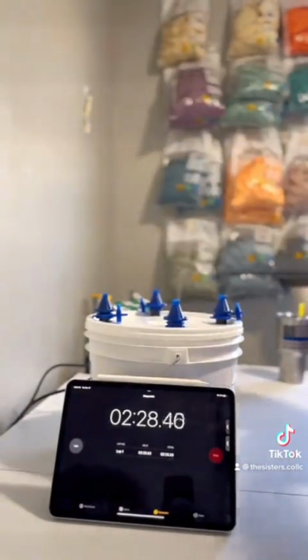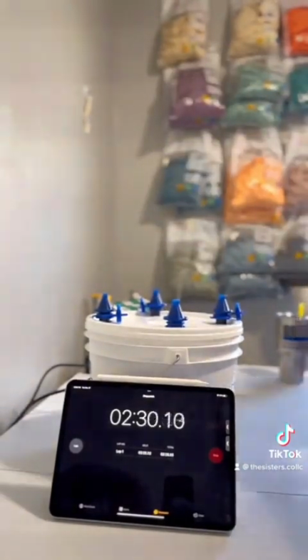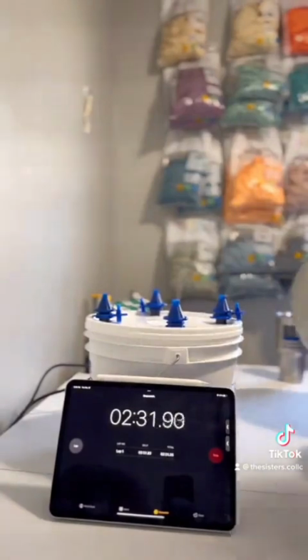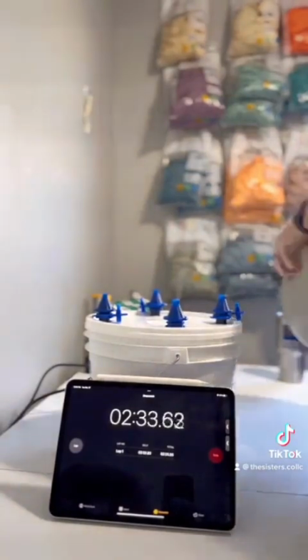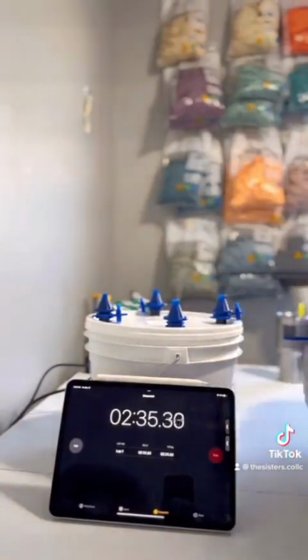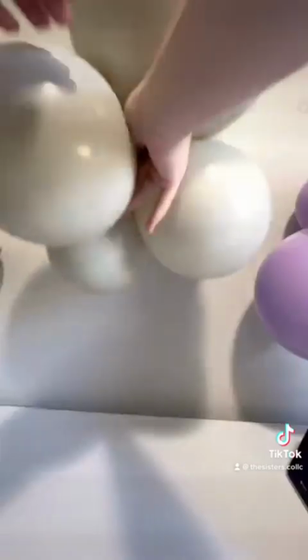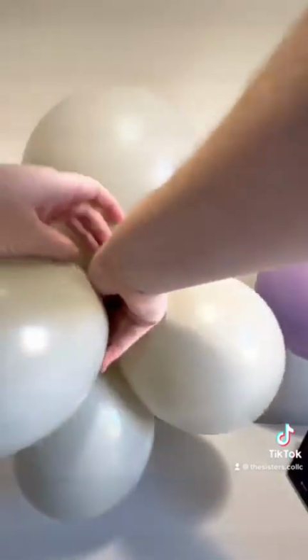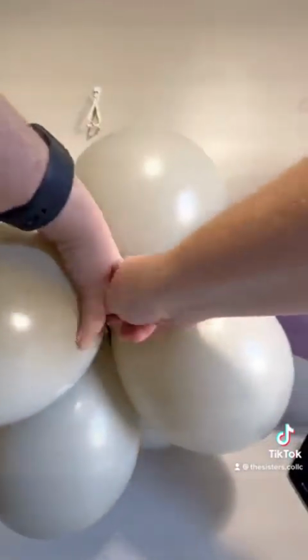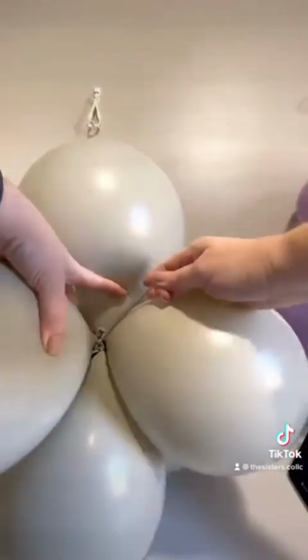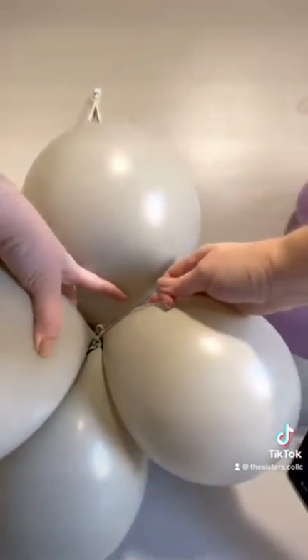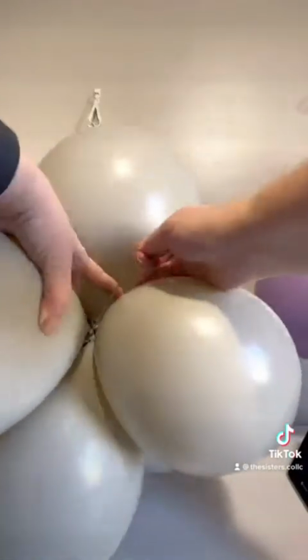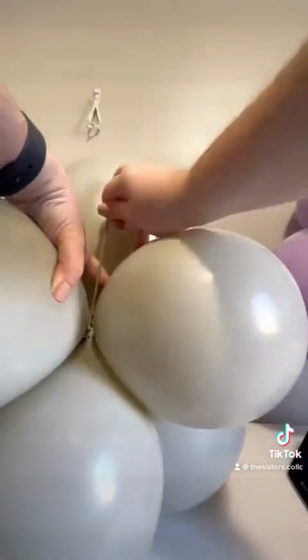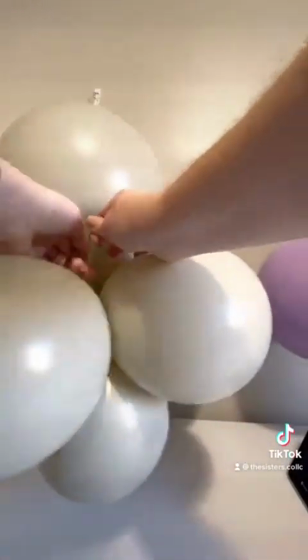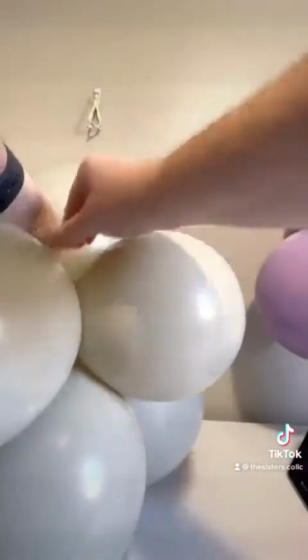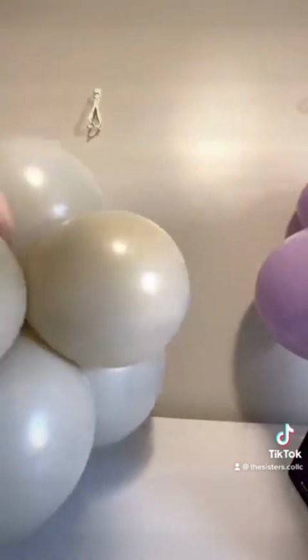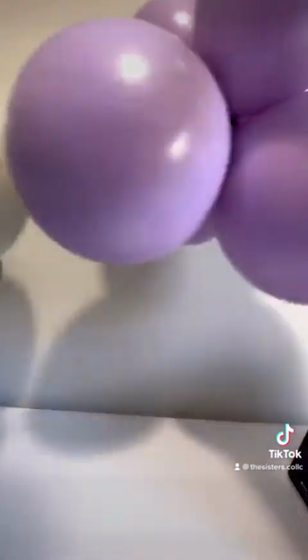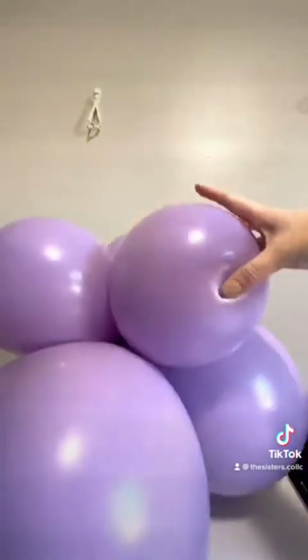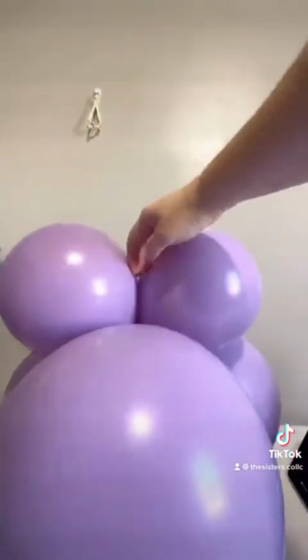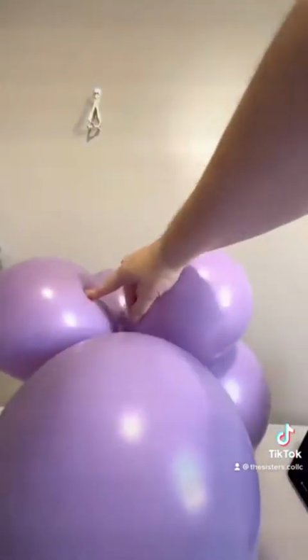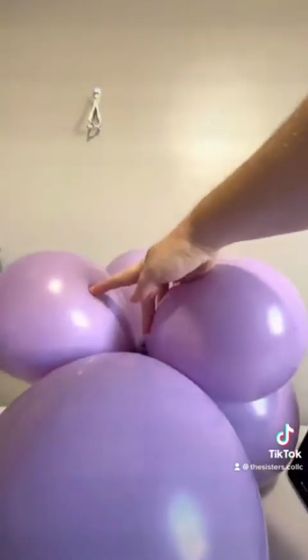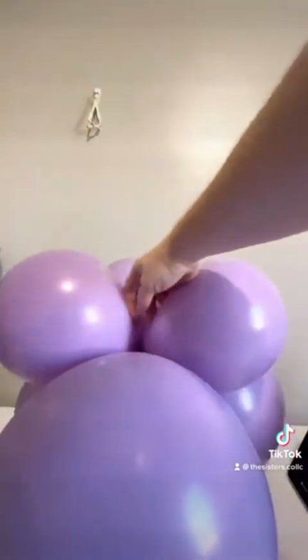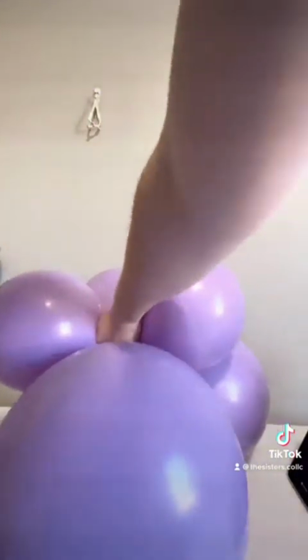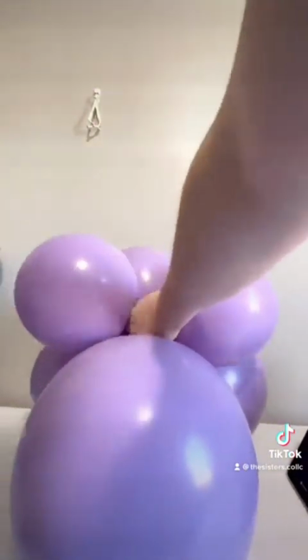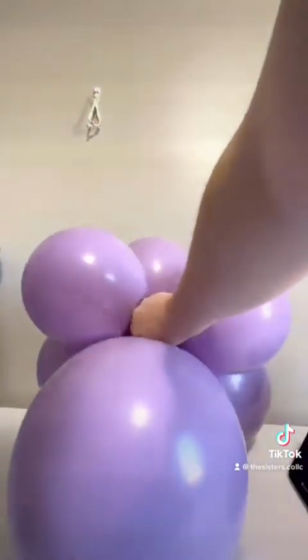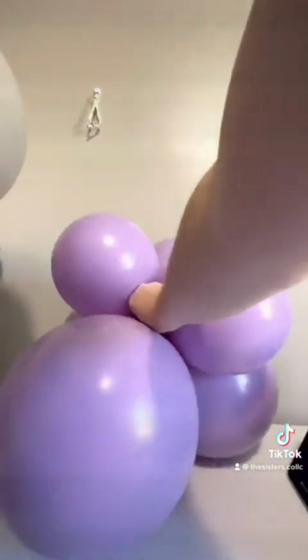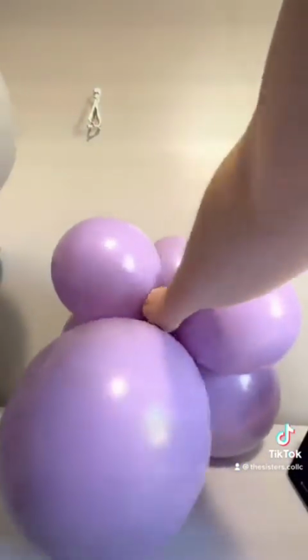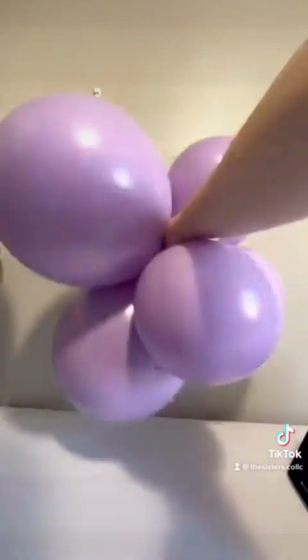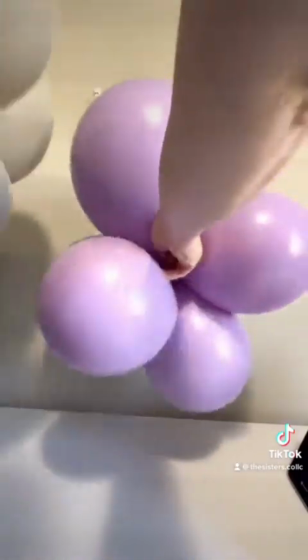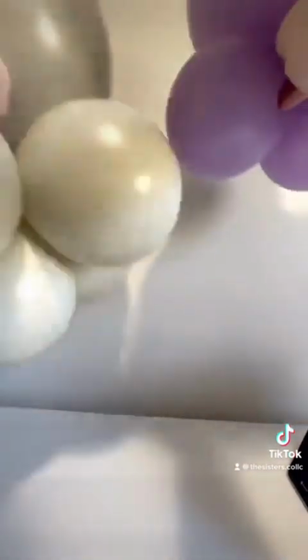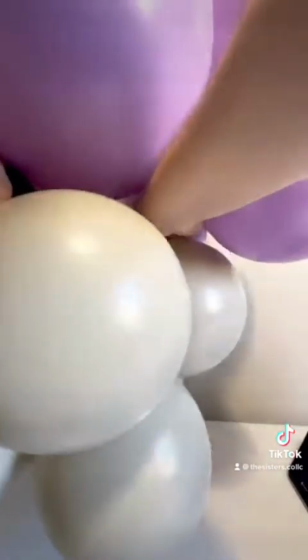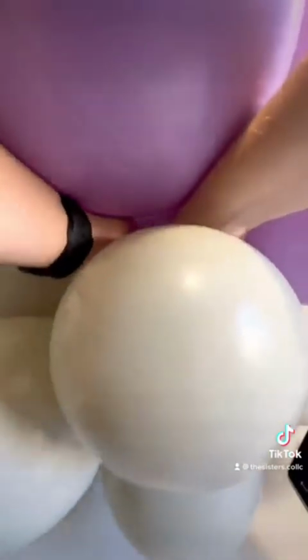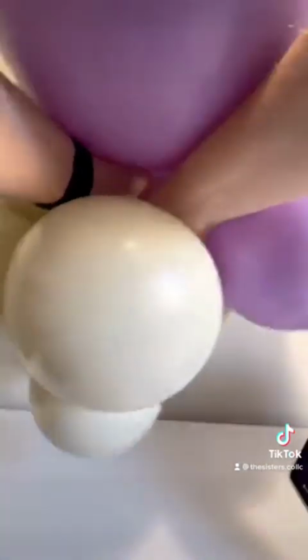Now that we have all of our clusters, we're going to start tying them neck to neck. Find the longest neck in your first cluster, find the longest neck in your second cluster, and then pull those tightly together and tie them into a knot.